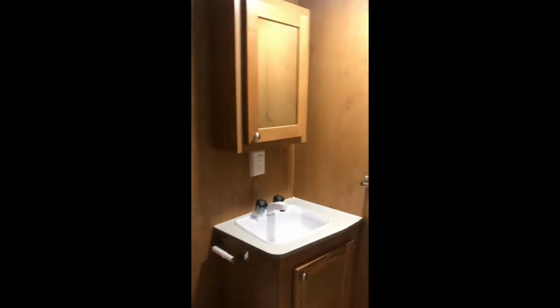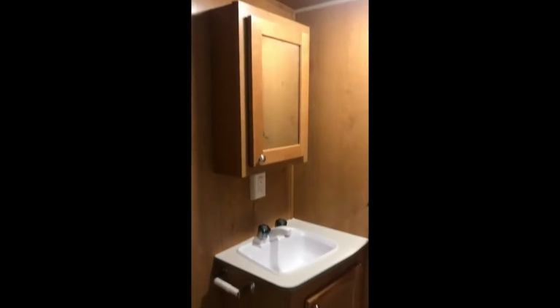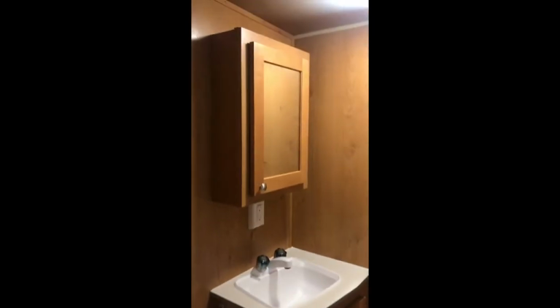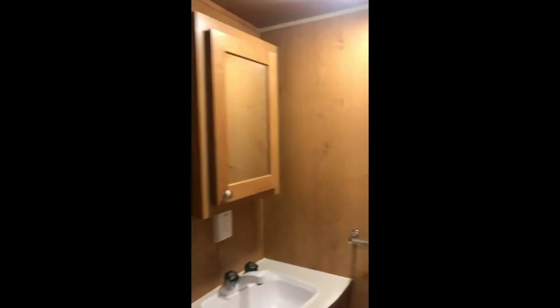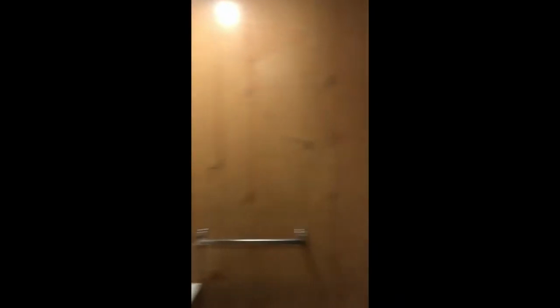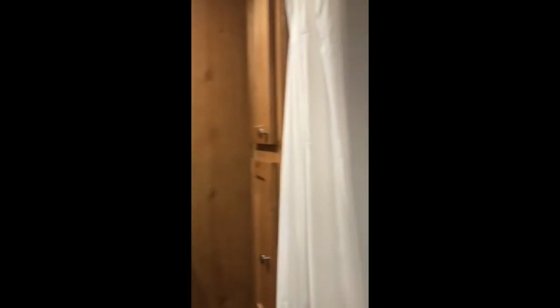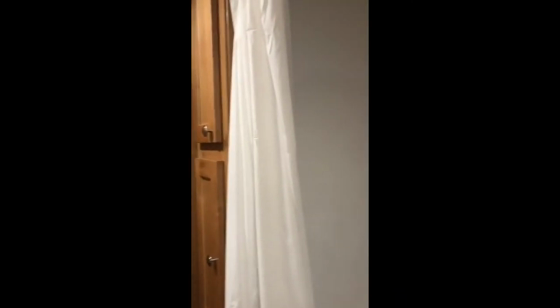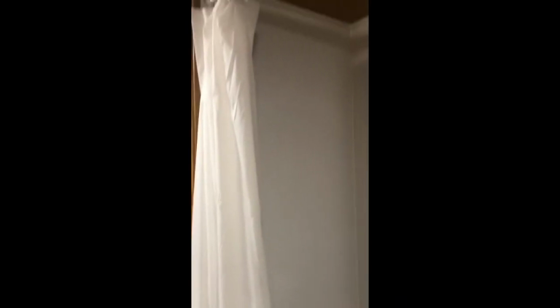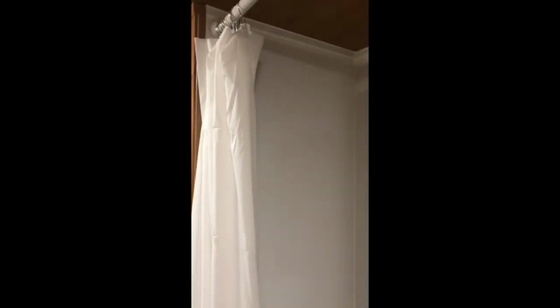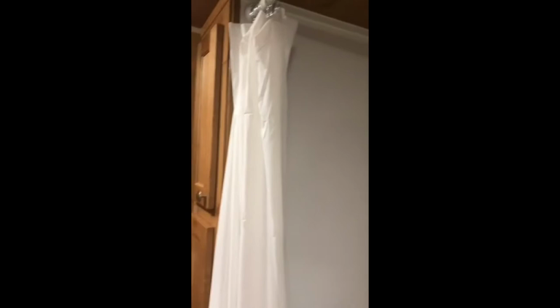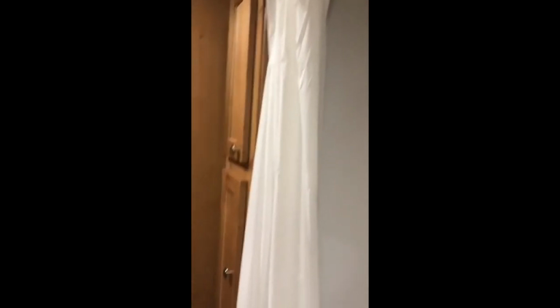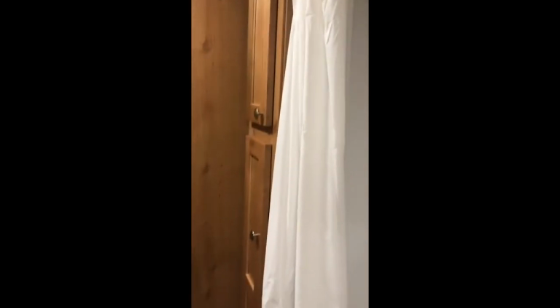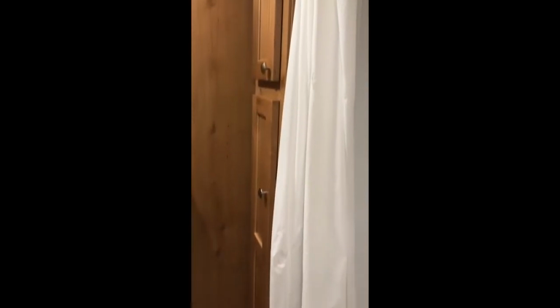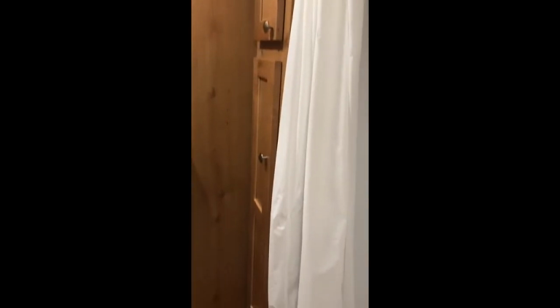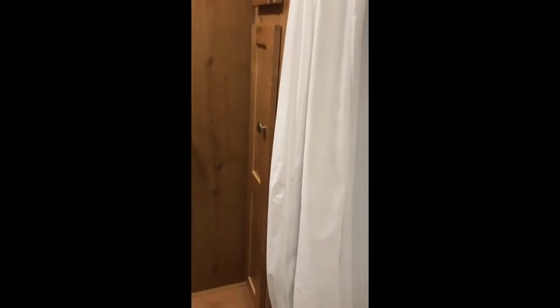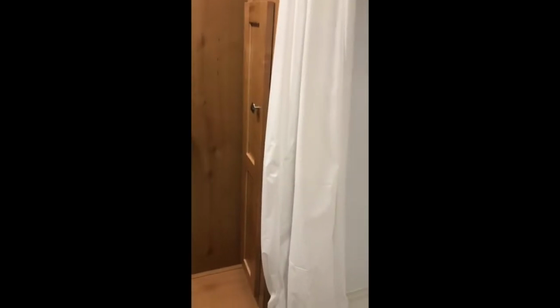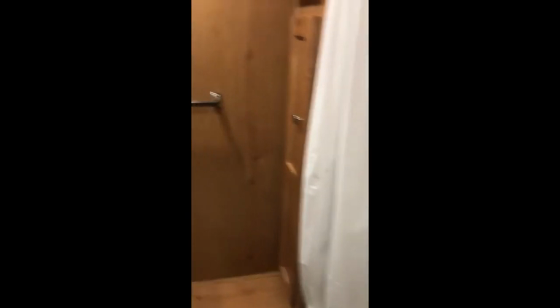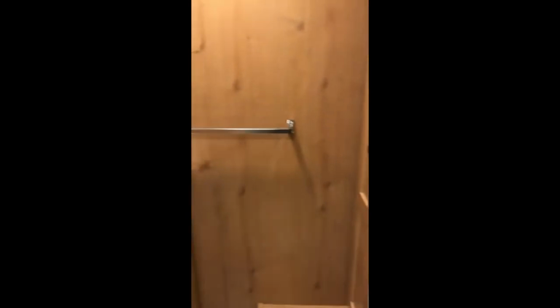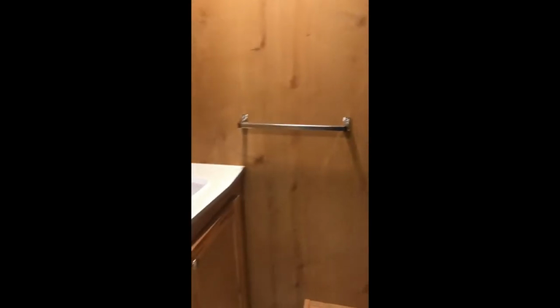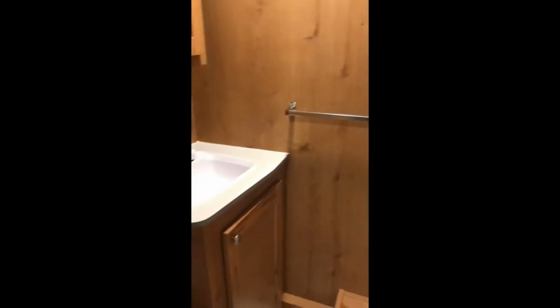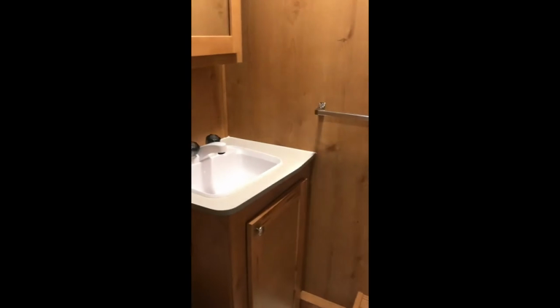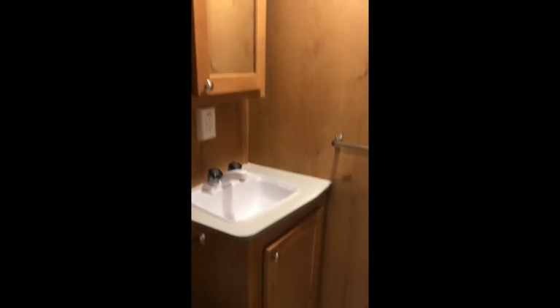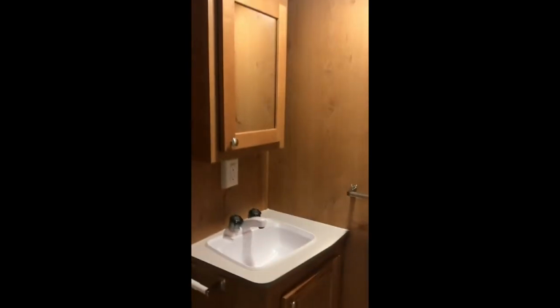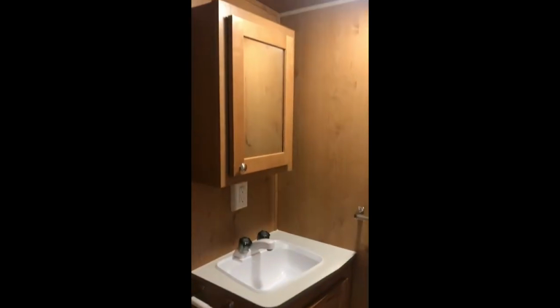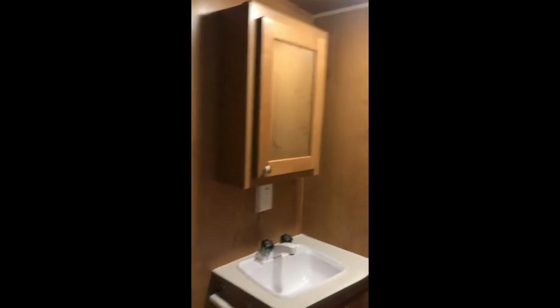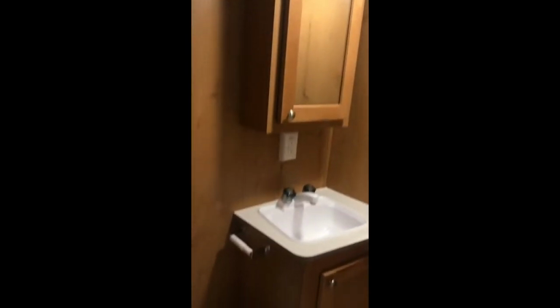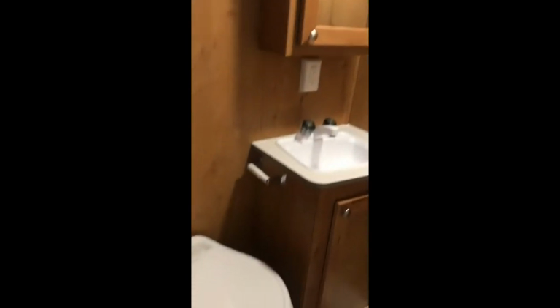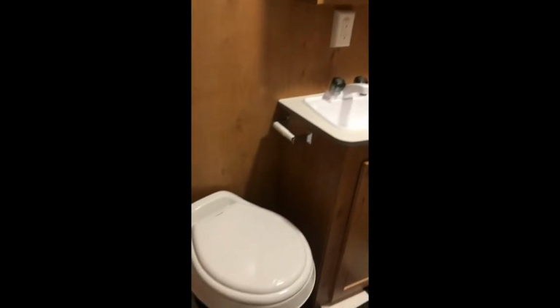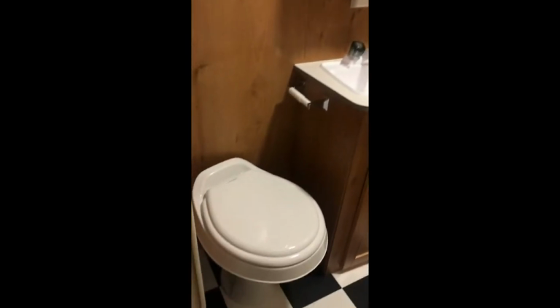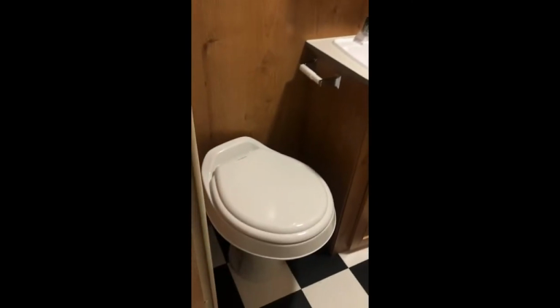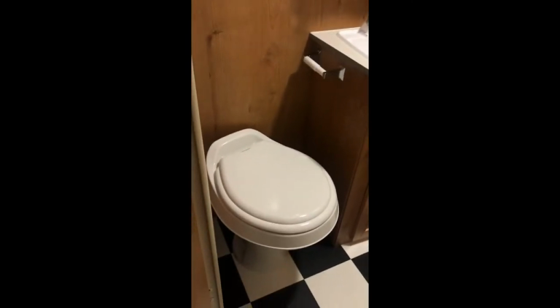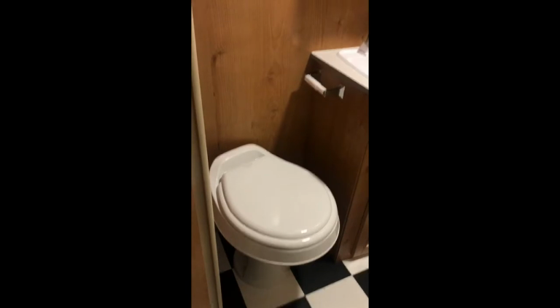This one actually has a bathroom — a little shower, some storage by the shower, sink, toilet. Not just a wet bath.